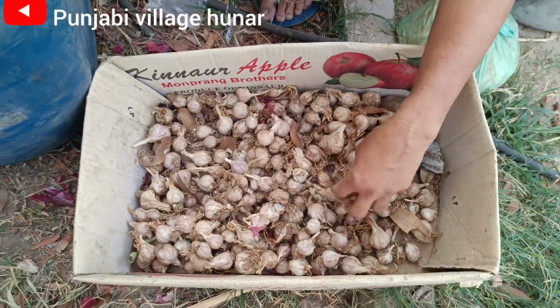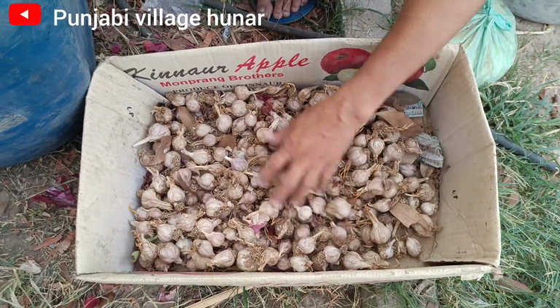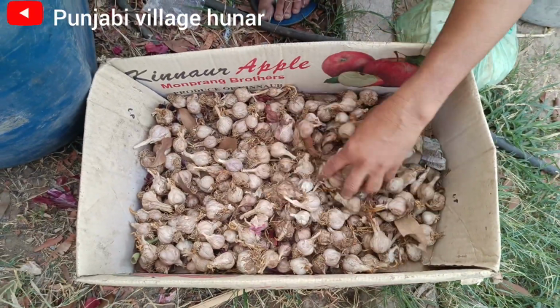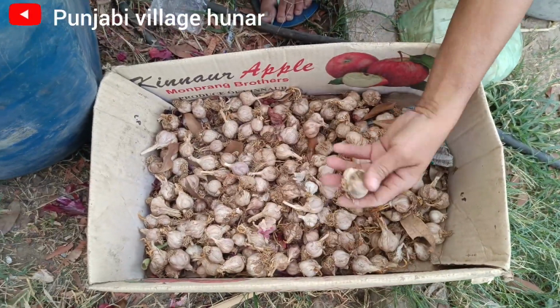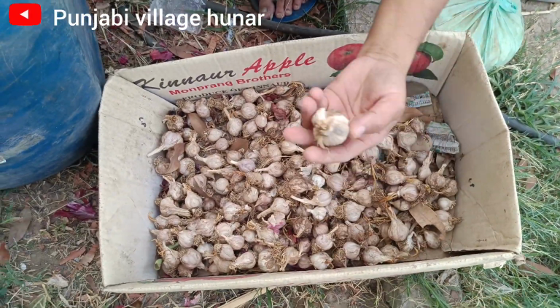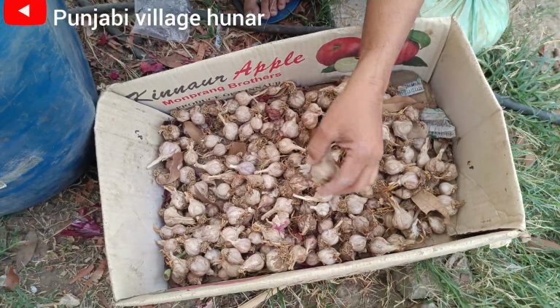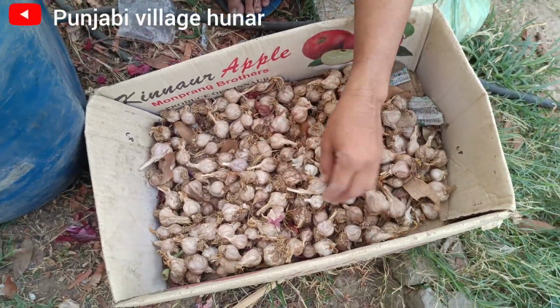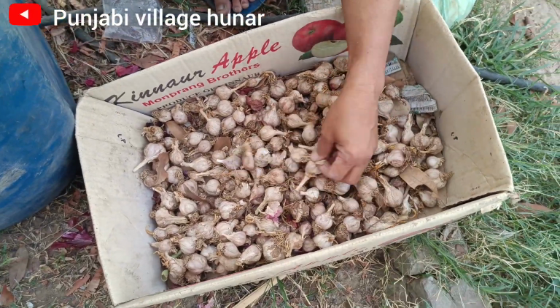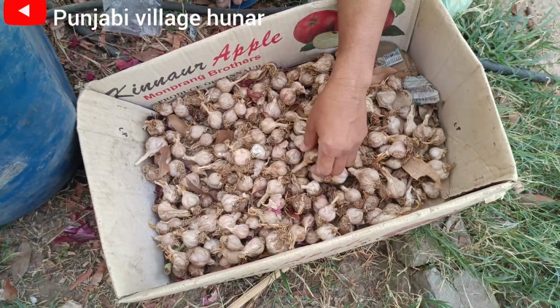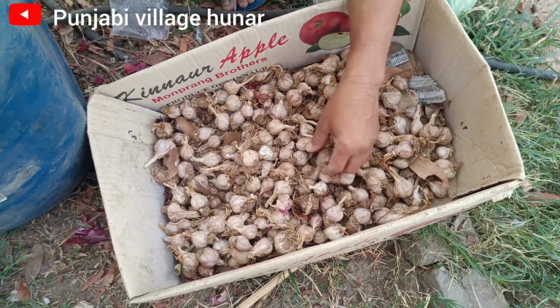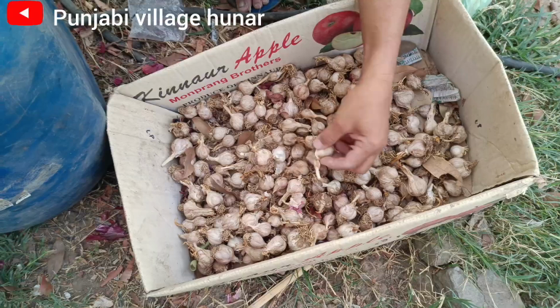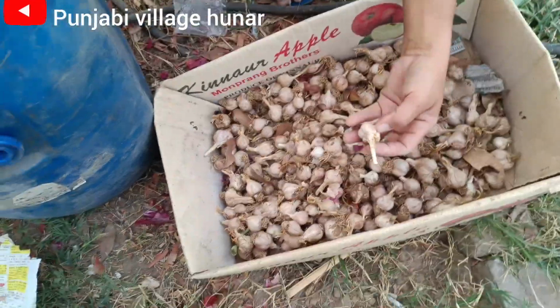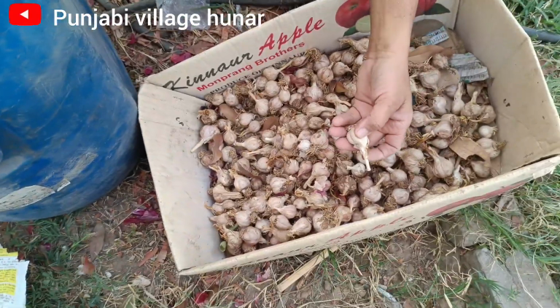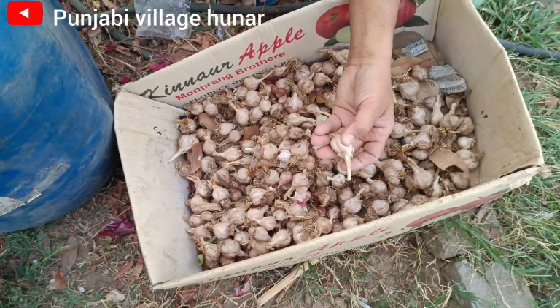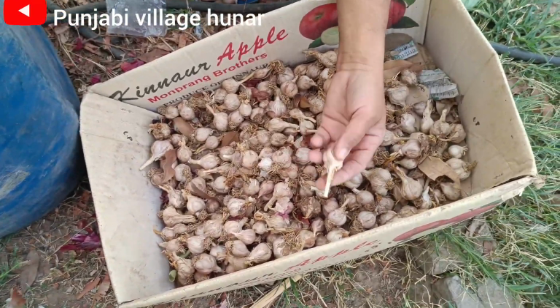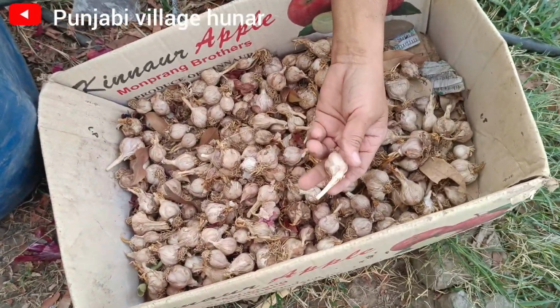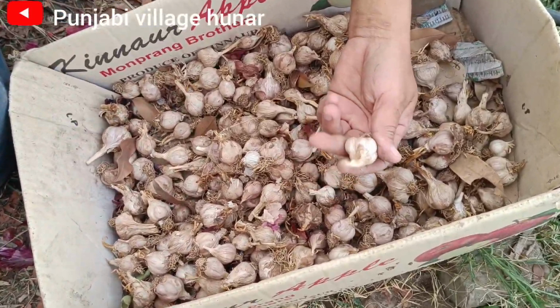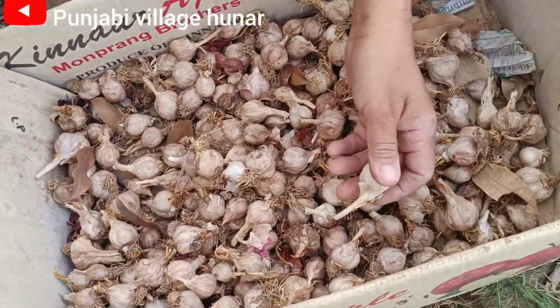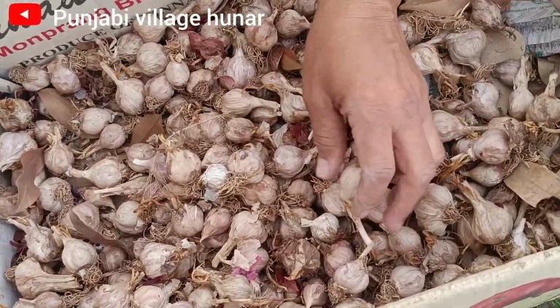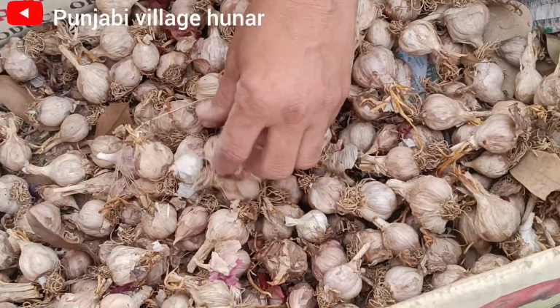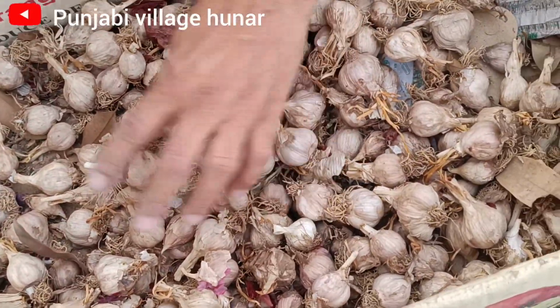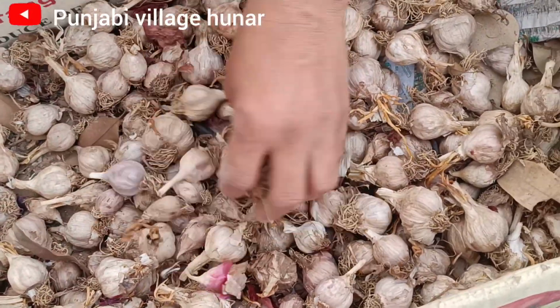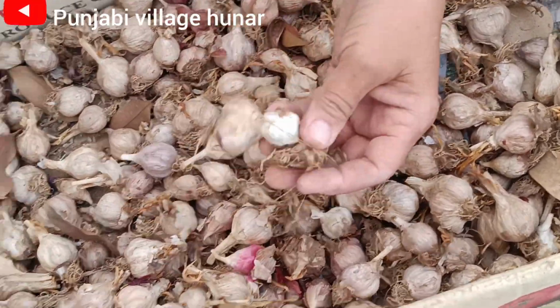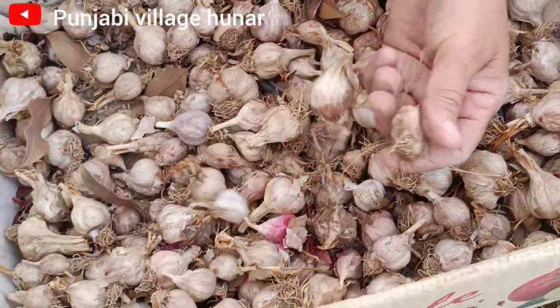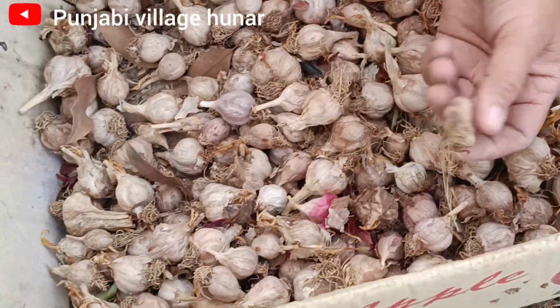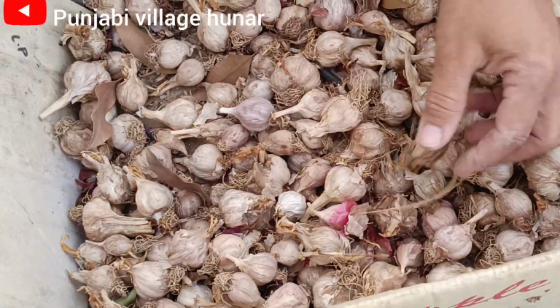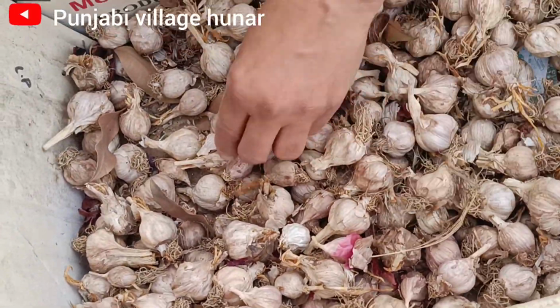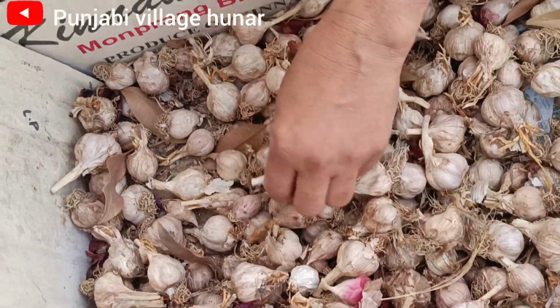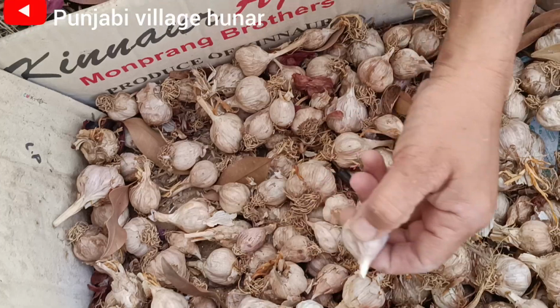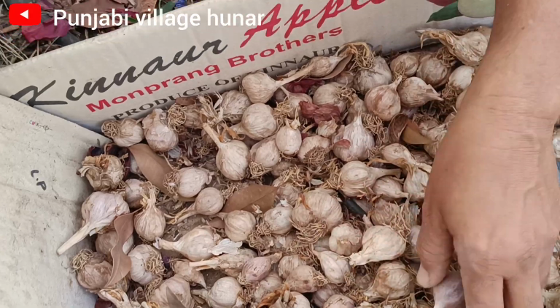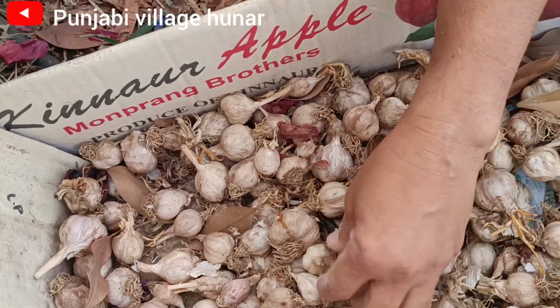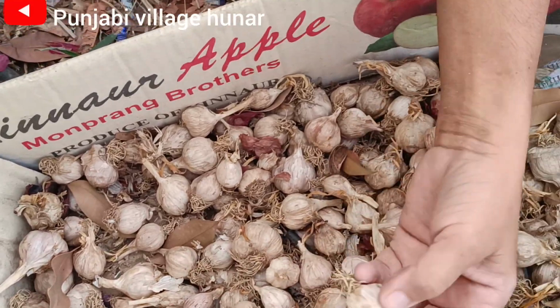We're taking the leaves. This is a very big leaf. The leaves are very strong and stronger.